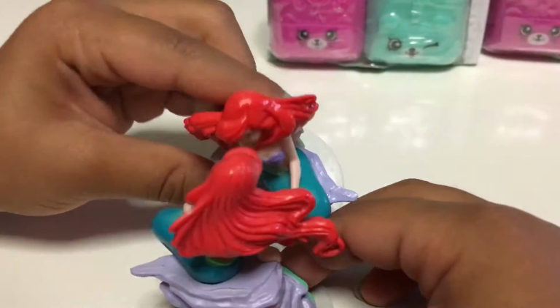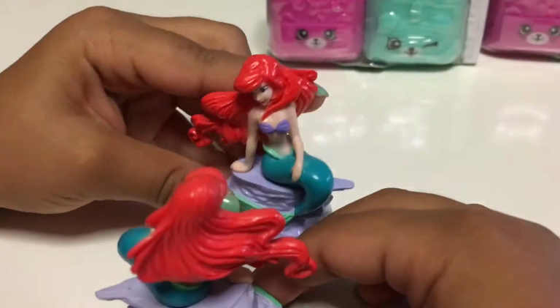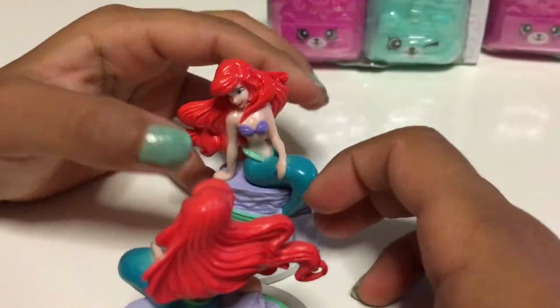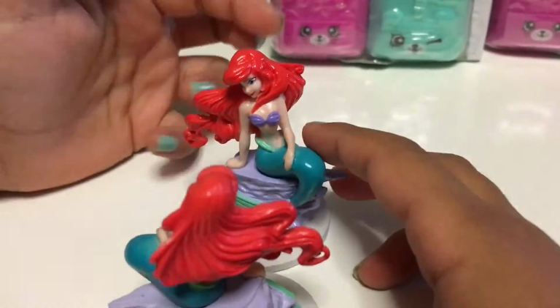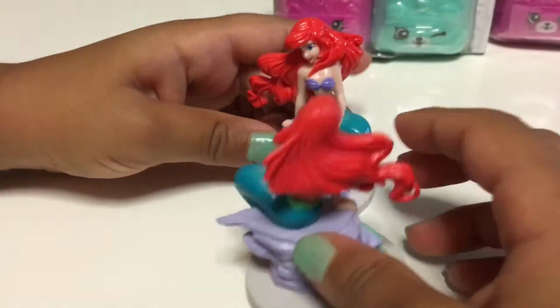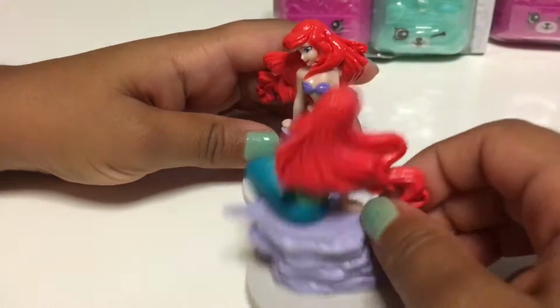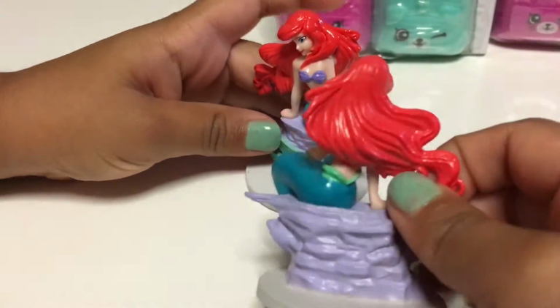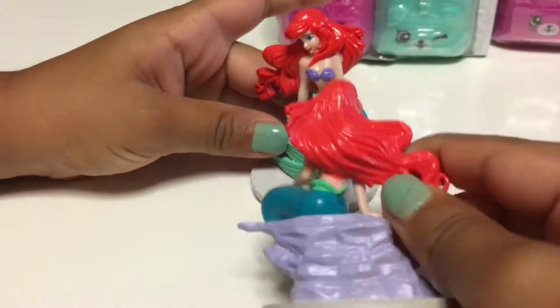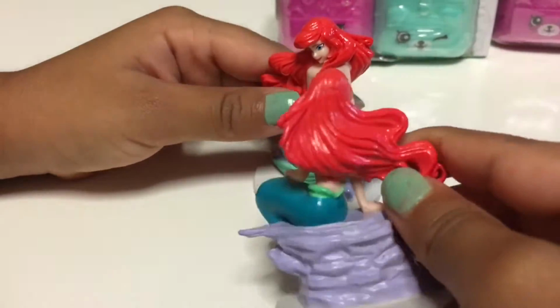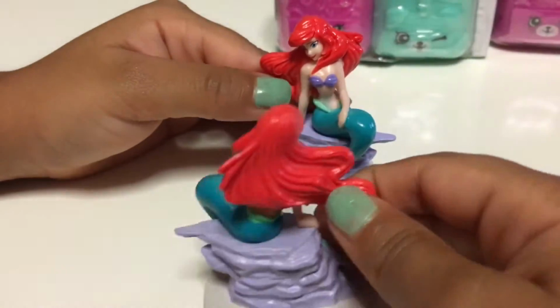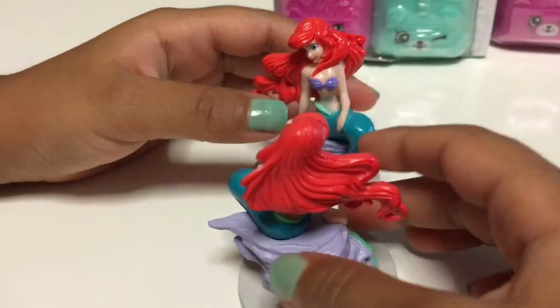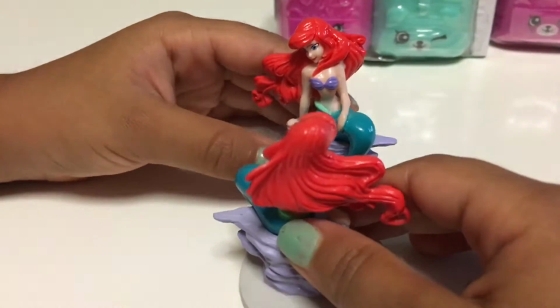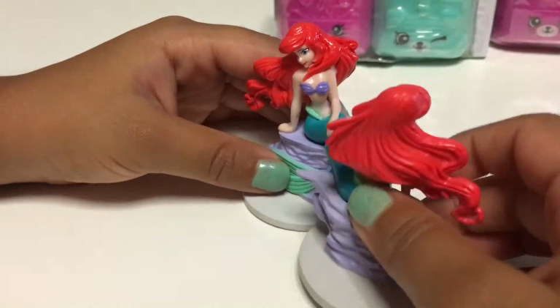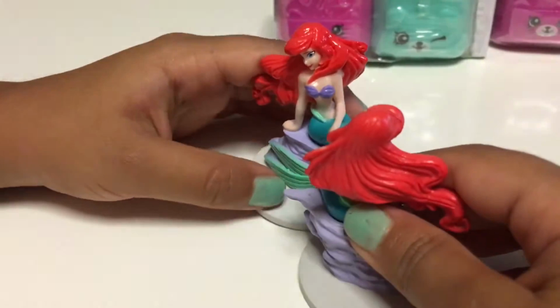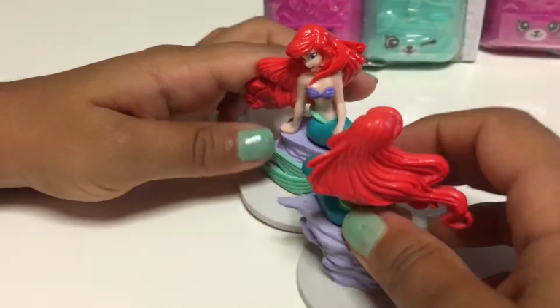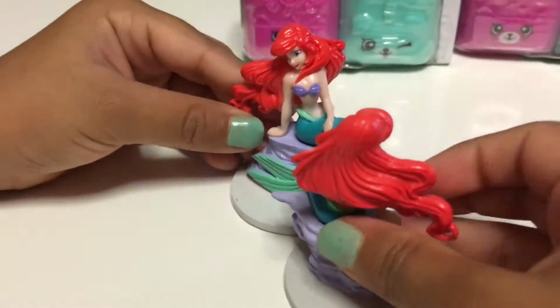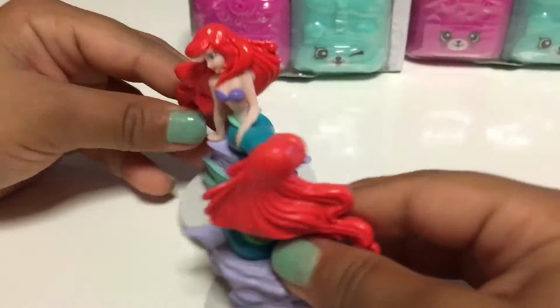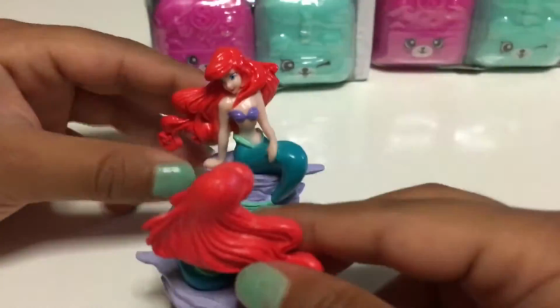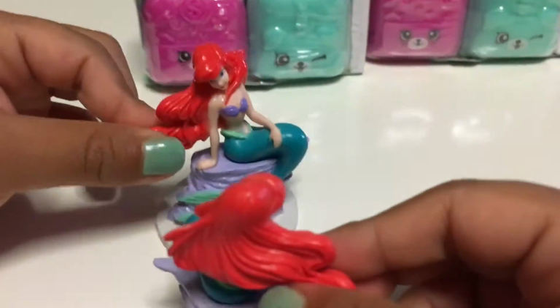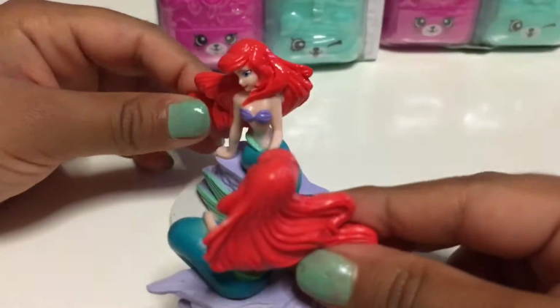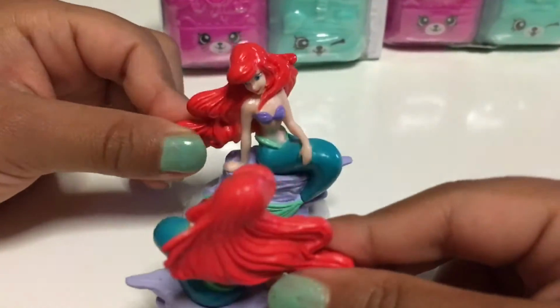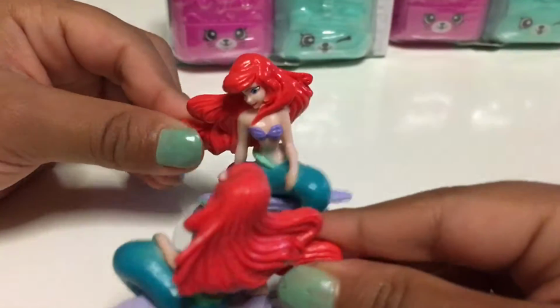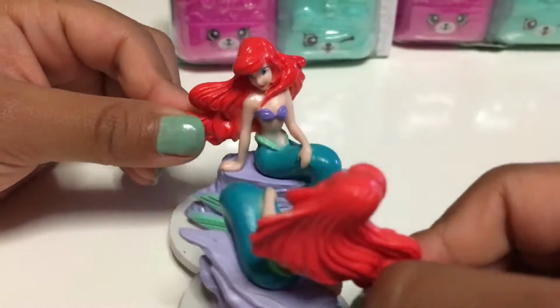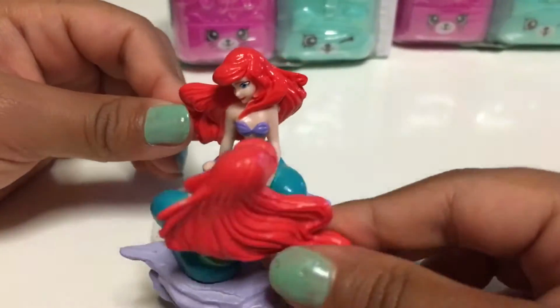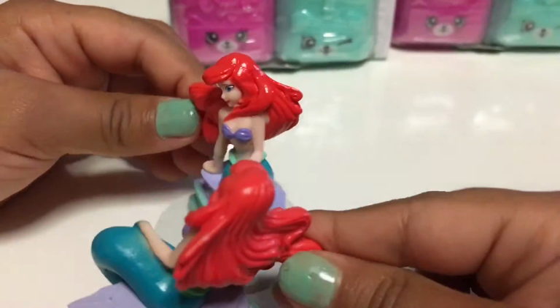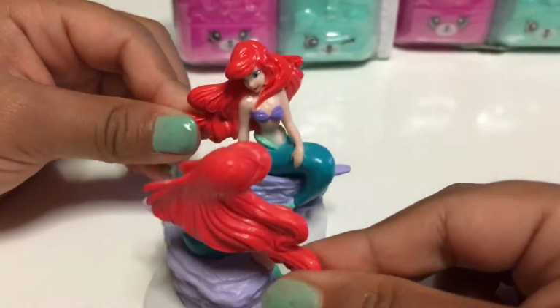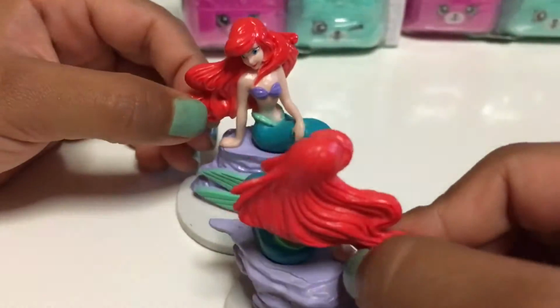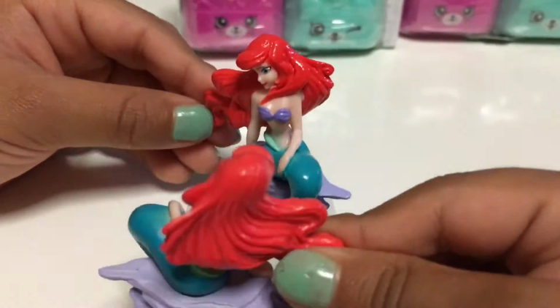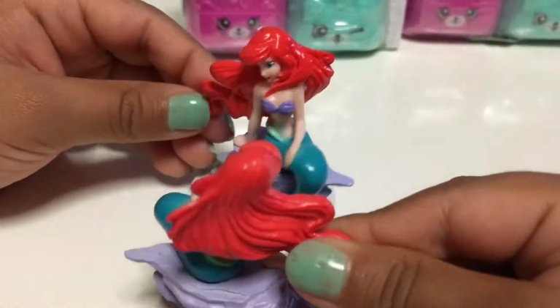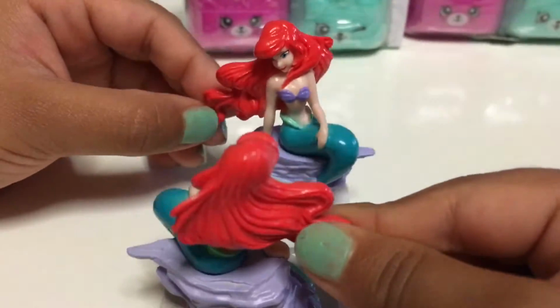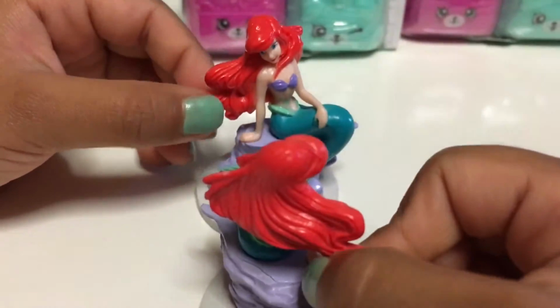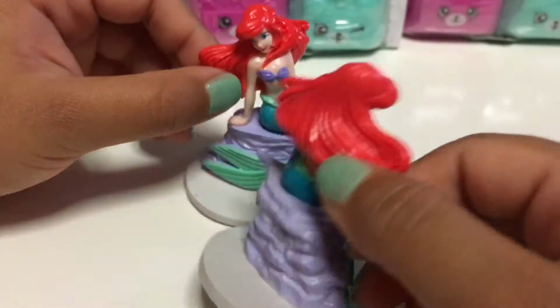Oh, your hair is nice and beautiful like mine. Oh, thanks! But your fin is very nice and shiny just like mine. Oh, thanks! Shall we go to the park - to the water park and have some fun there? Sure, come on!